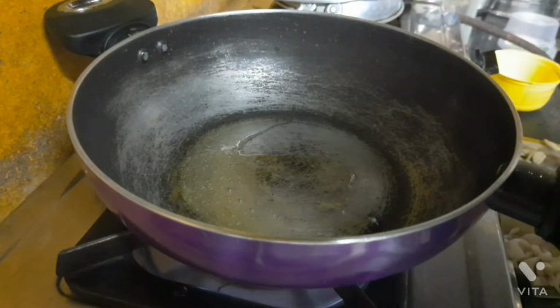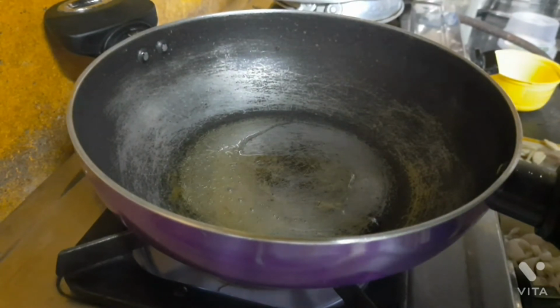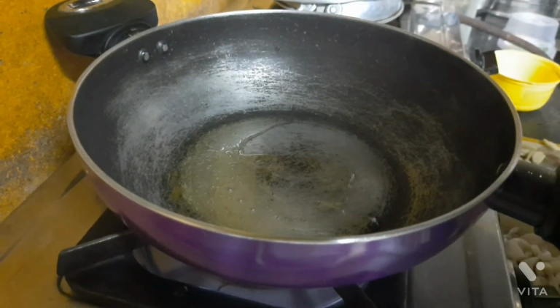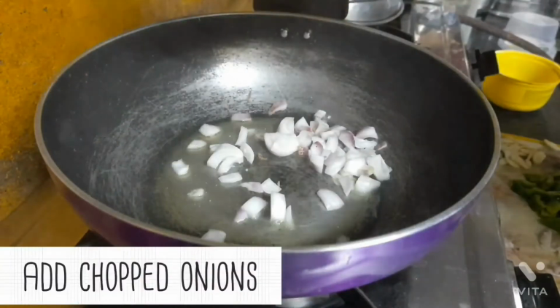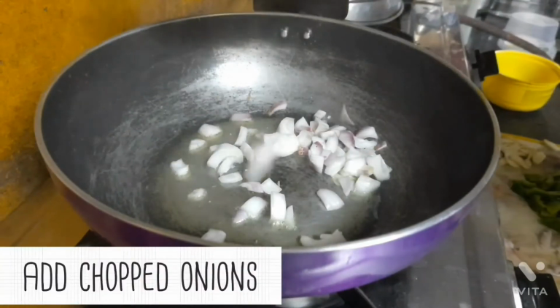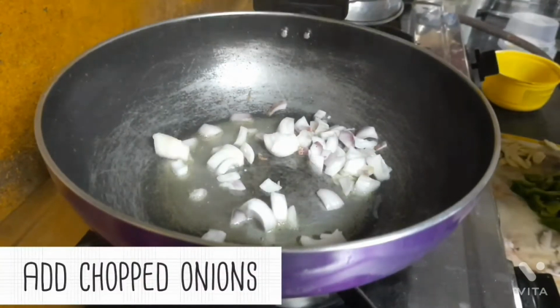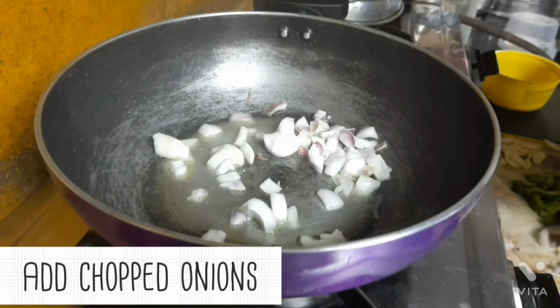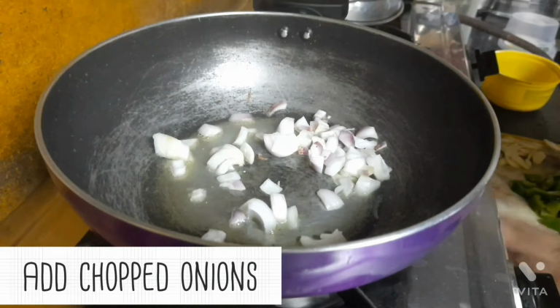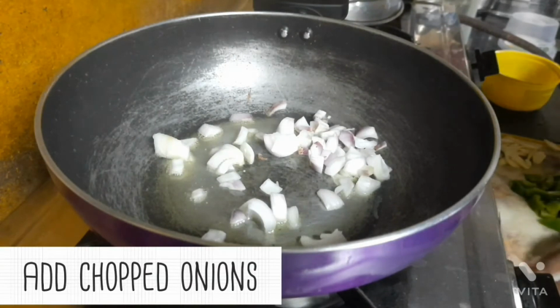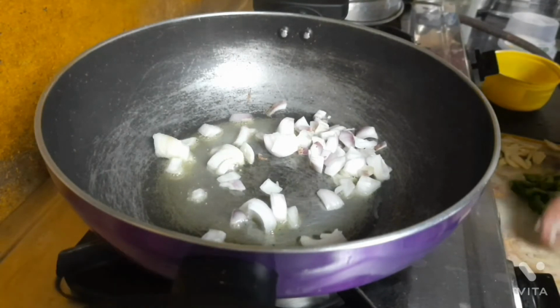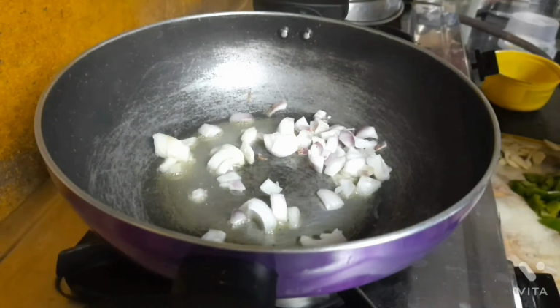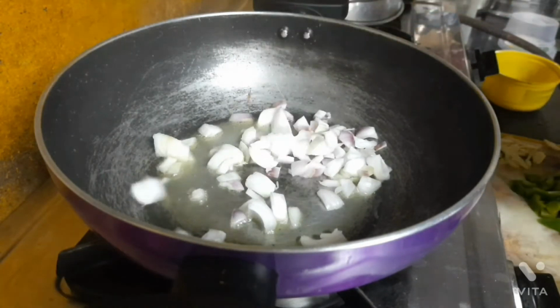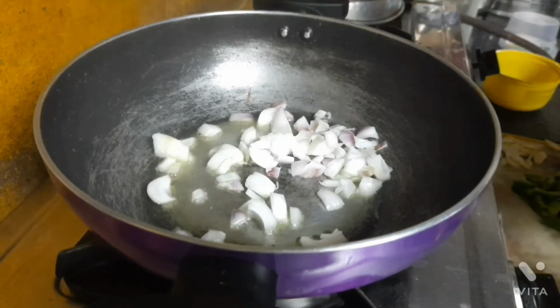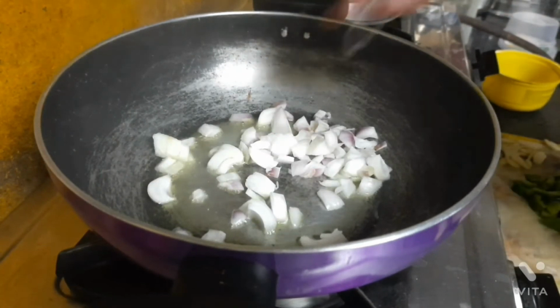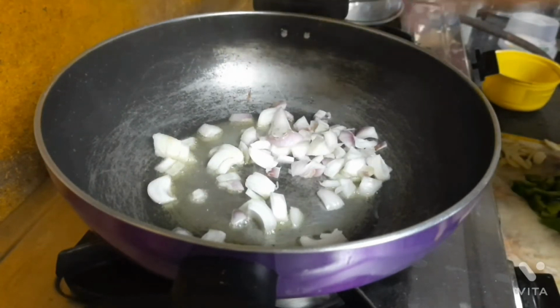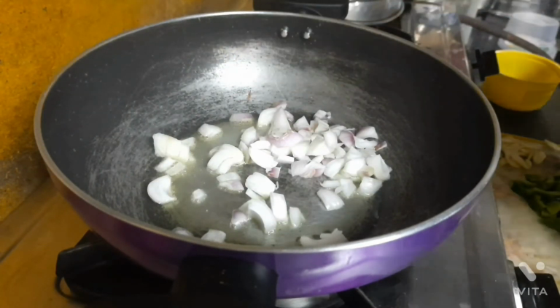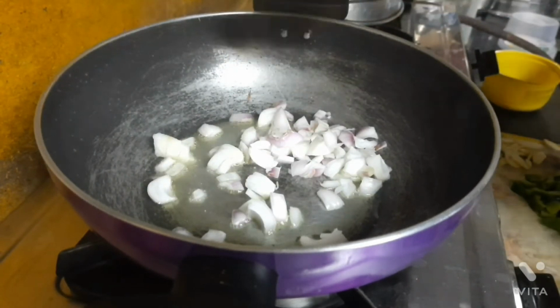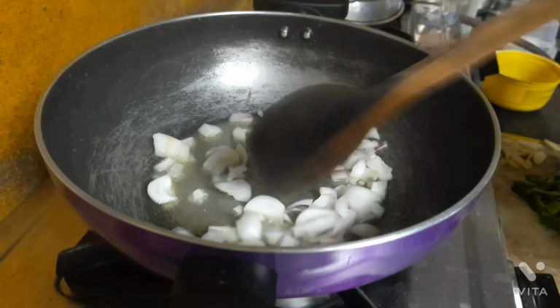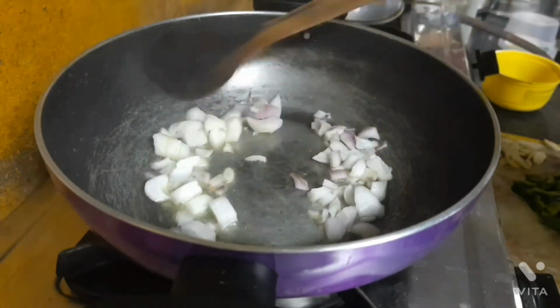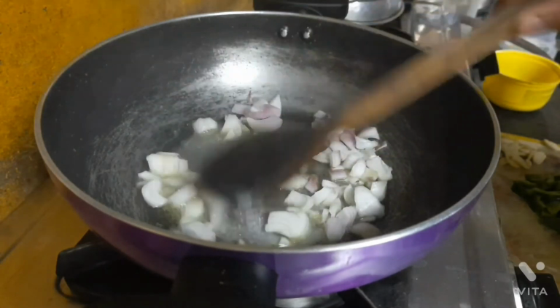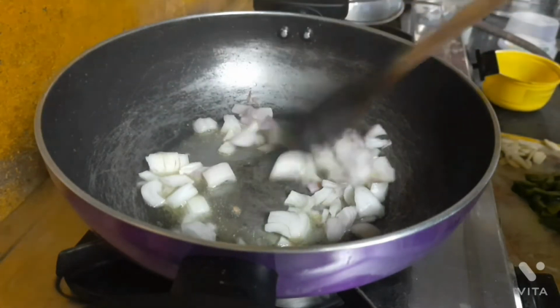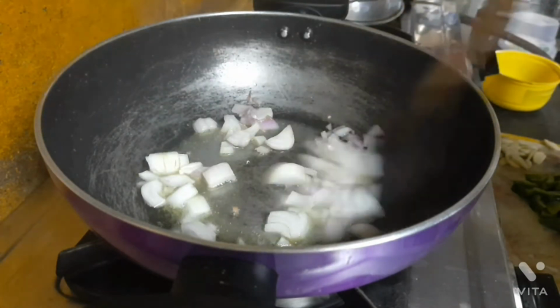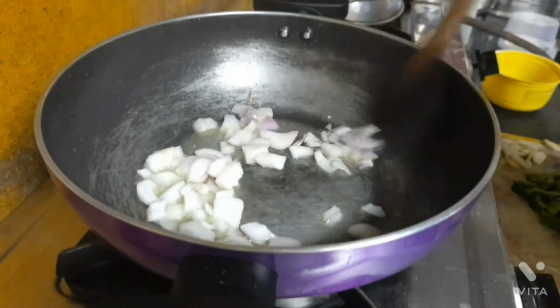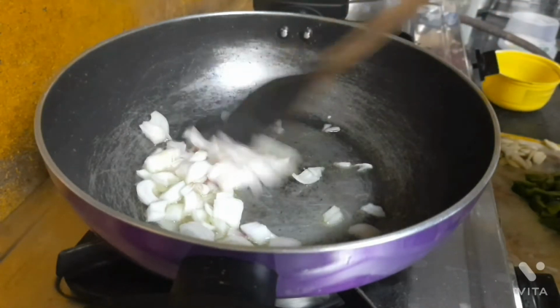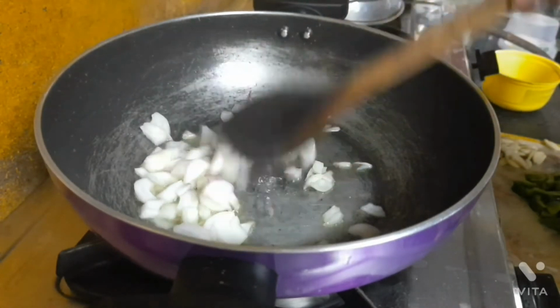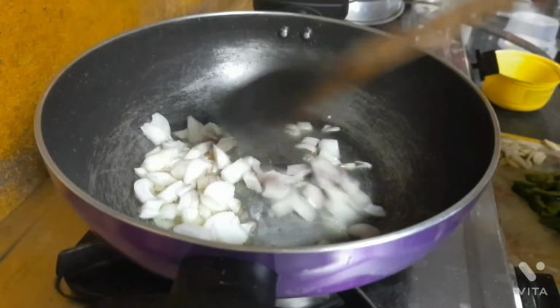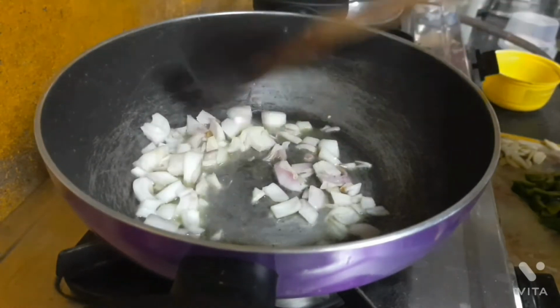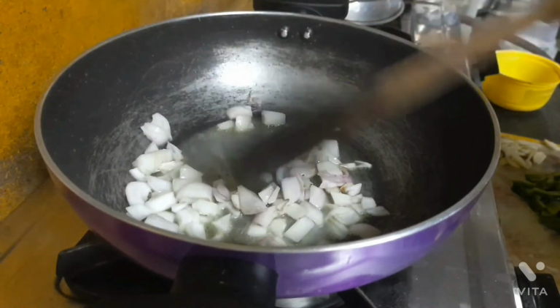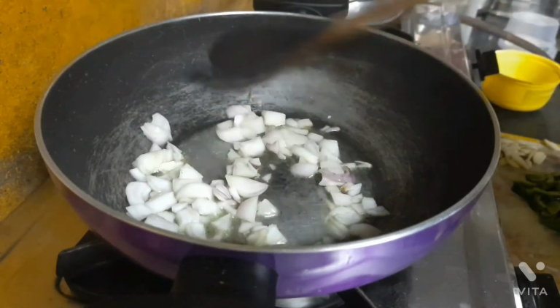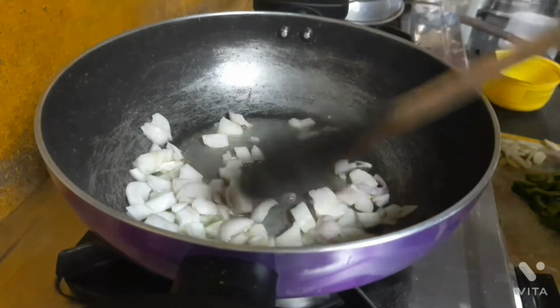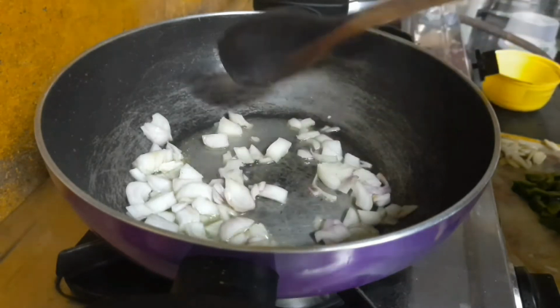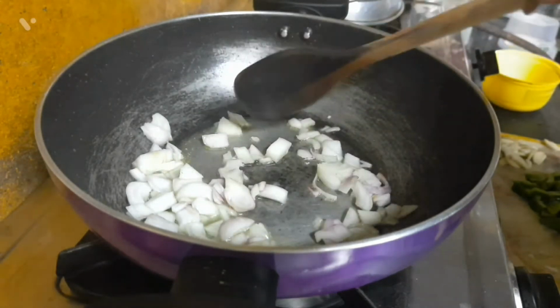The next thing we need to do is add the chopped onions into it, and let it fry a little bit till it becomes golden brown.